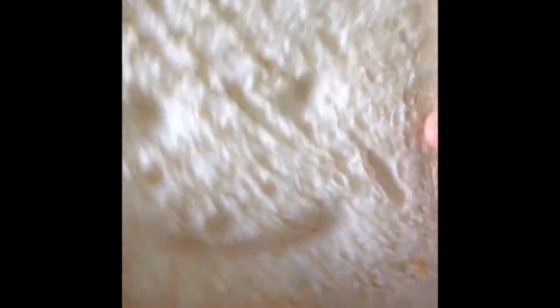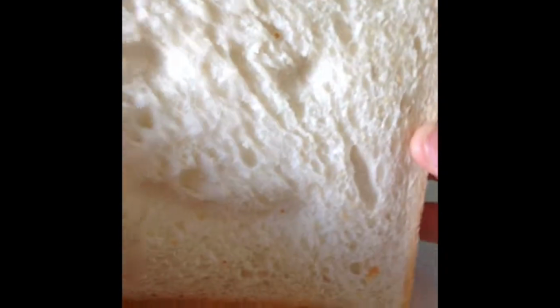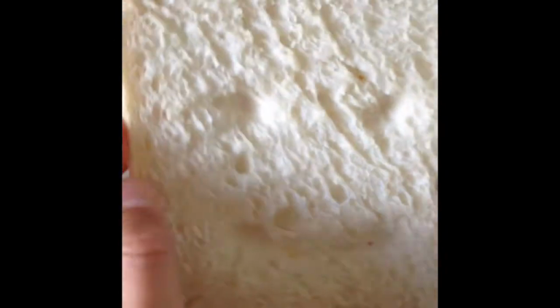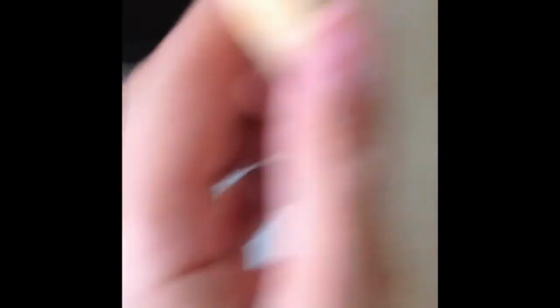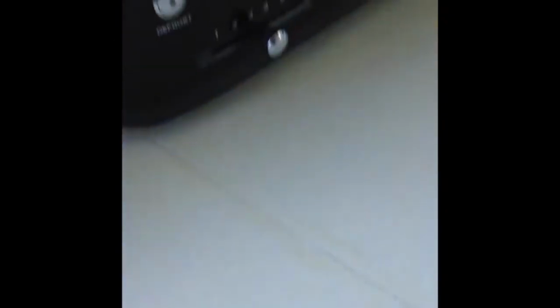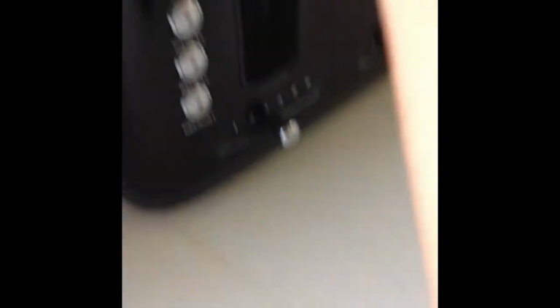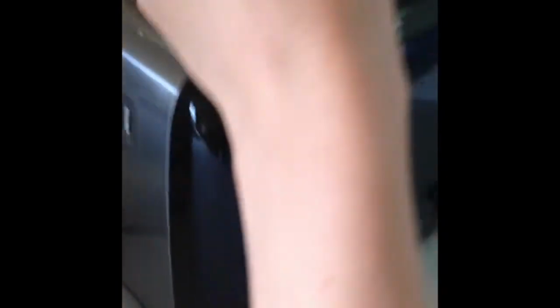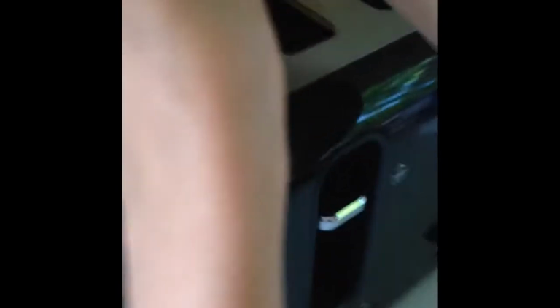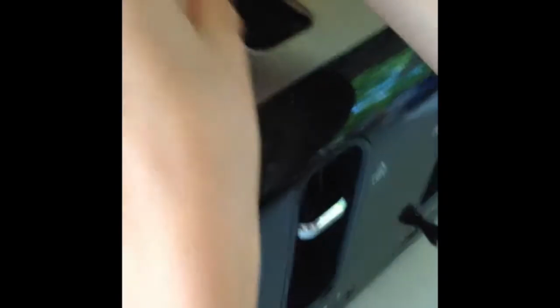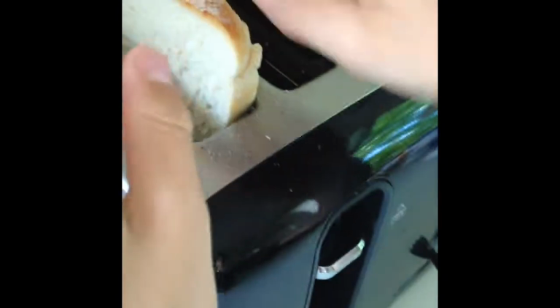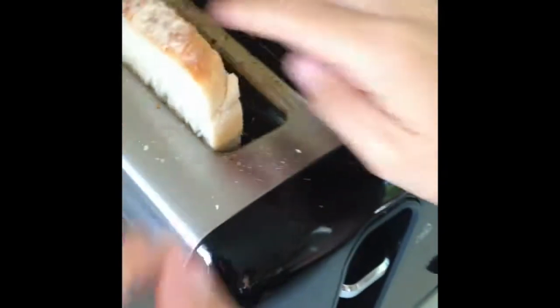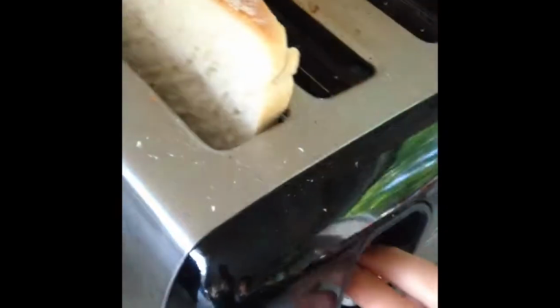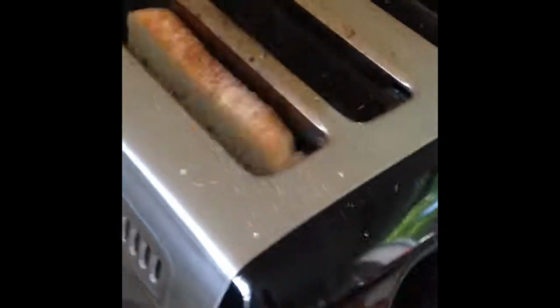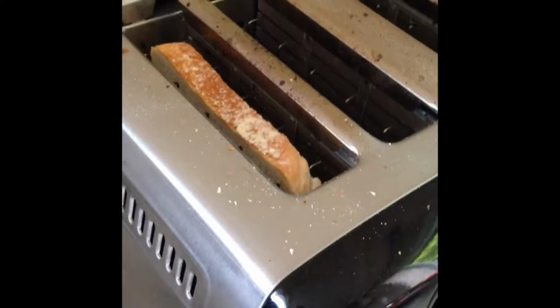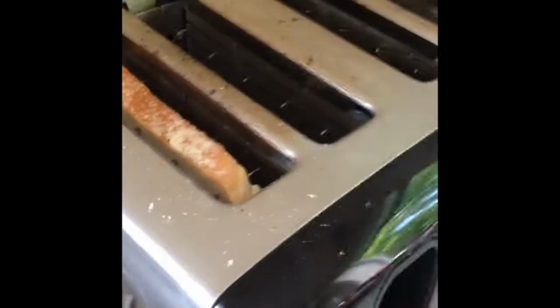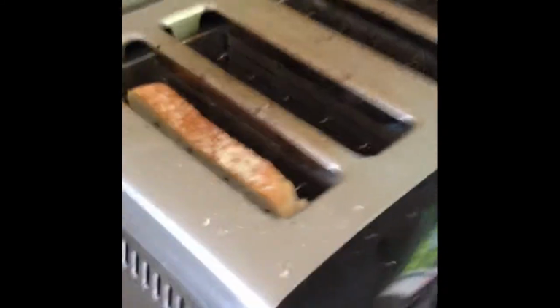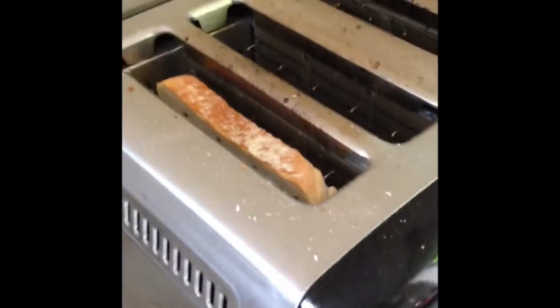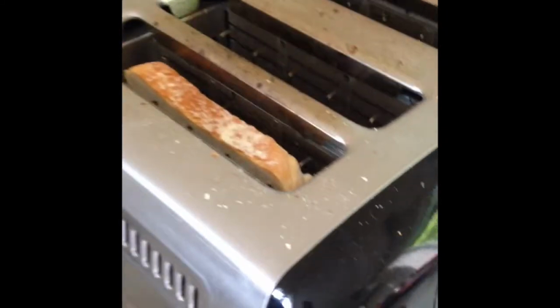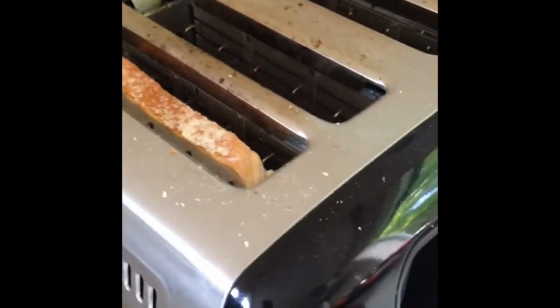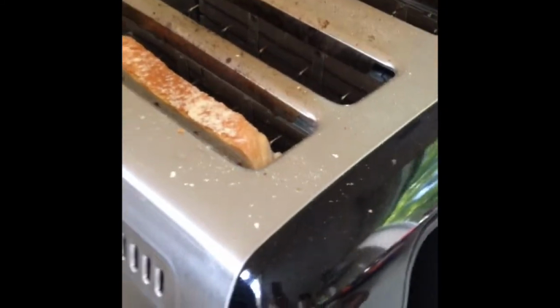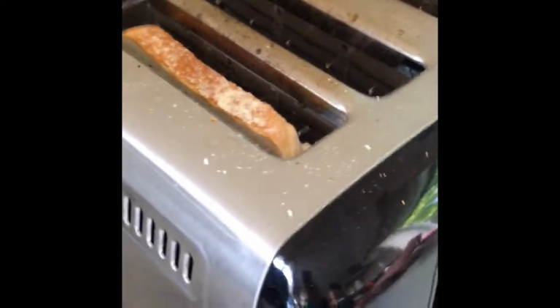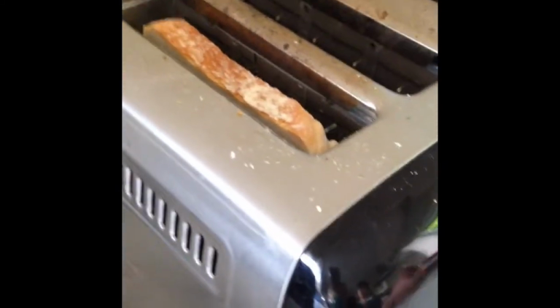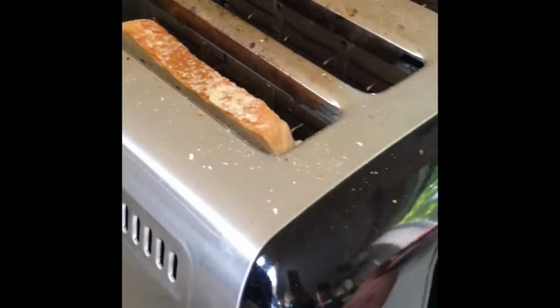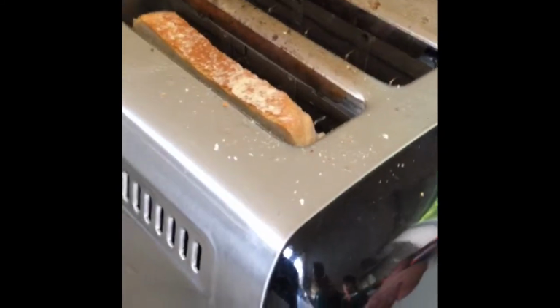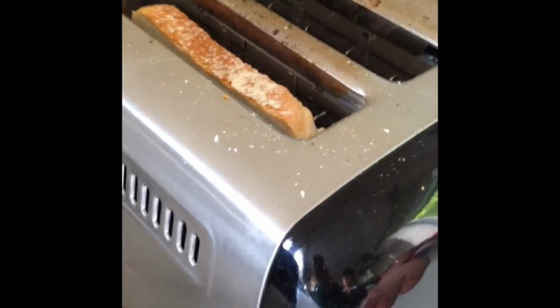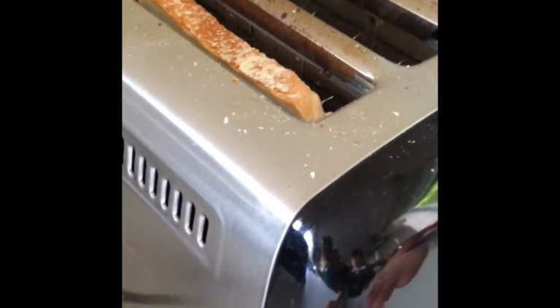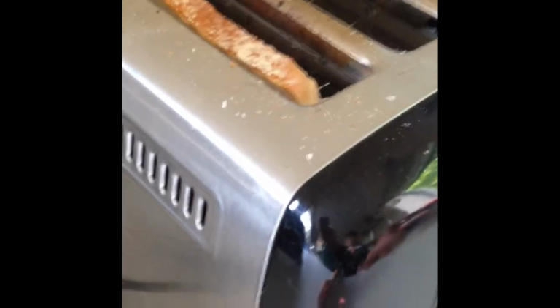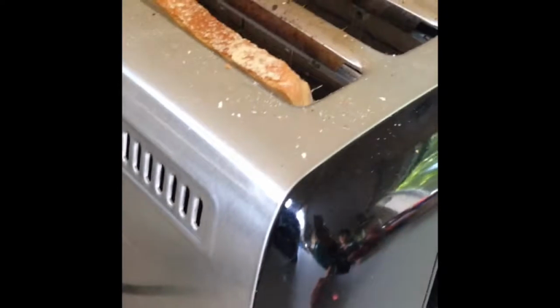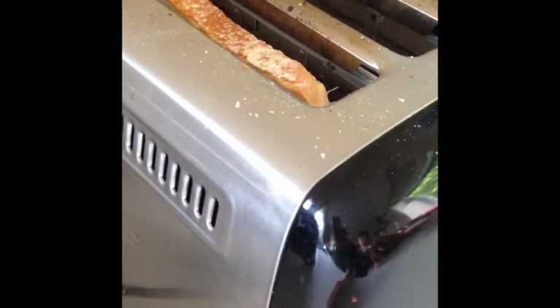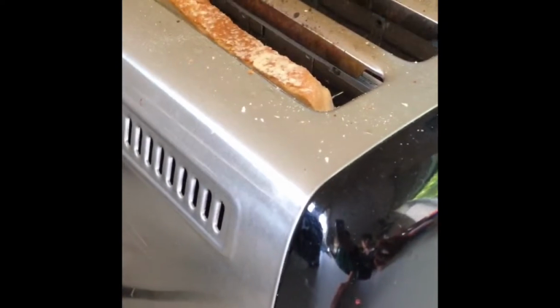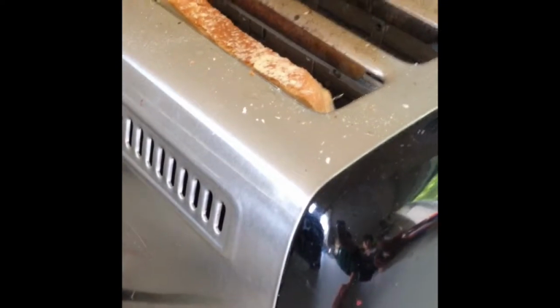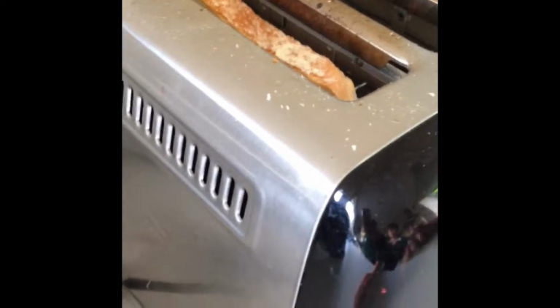Now after that, you want to put it in your toaster and start cooking it. You want to check it and see how burnt it is, because you don't want to get it too burnt. We will skip ahead in the video when it is done.